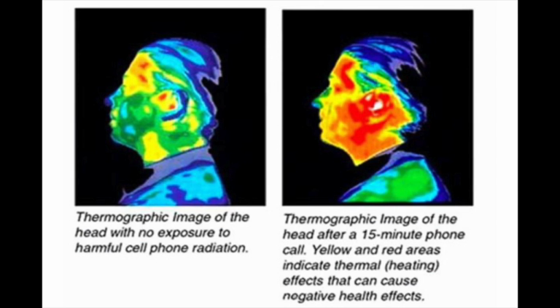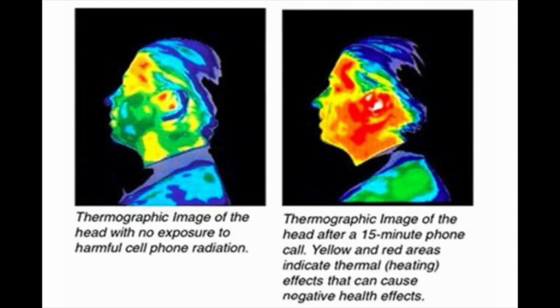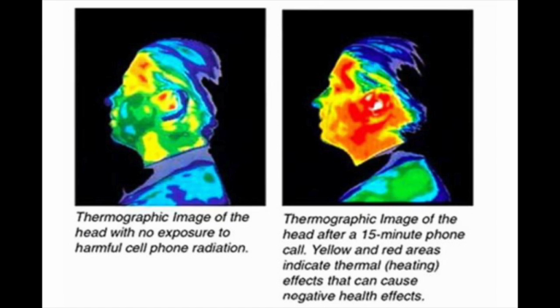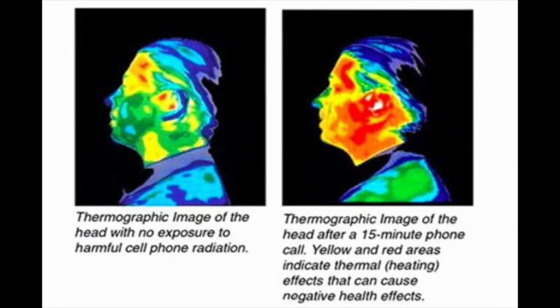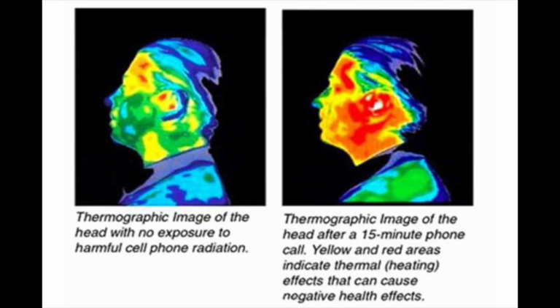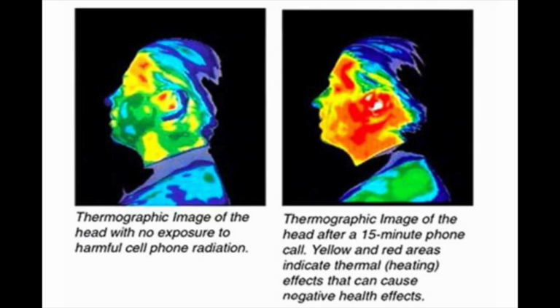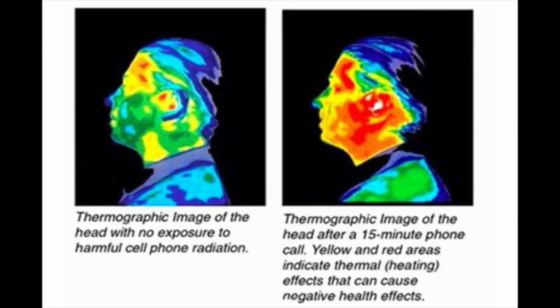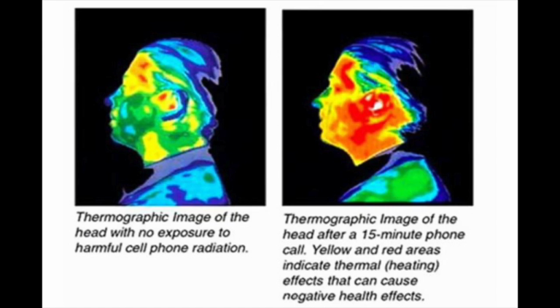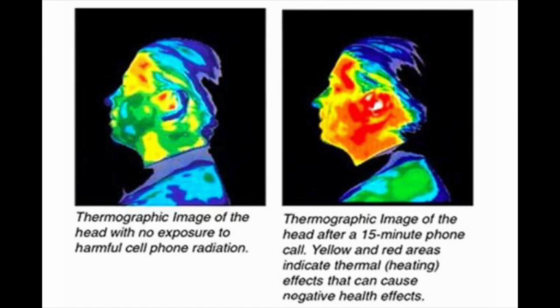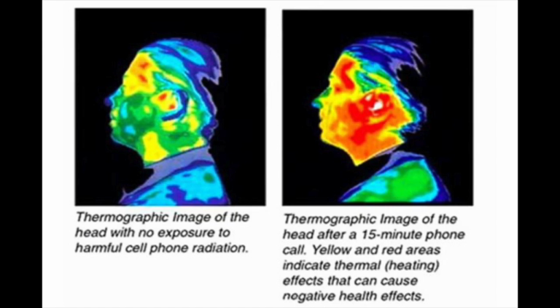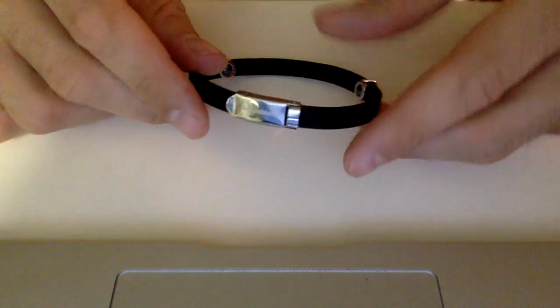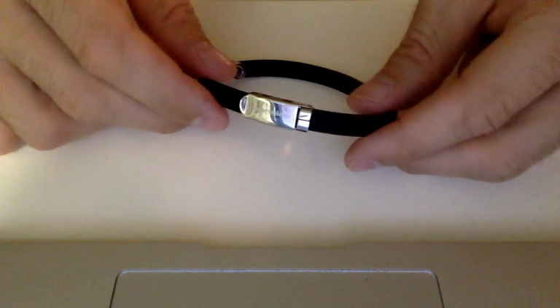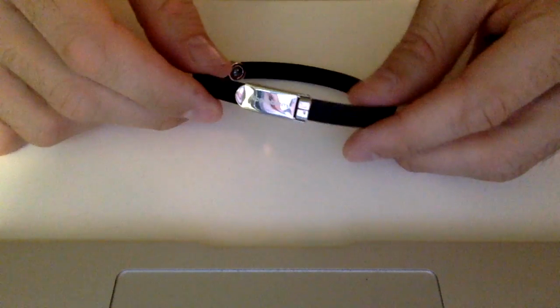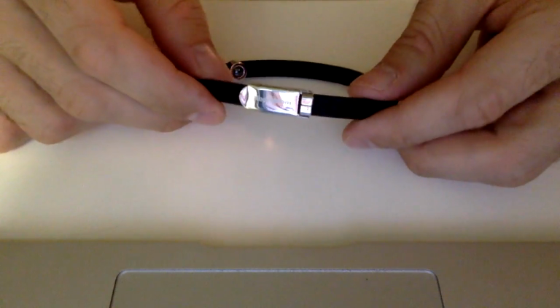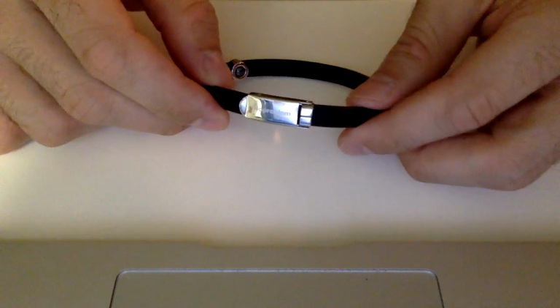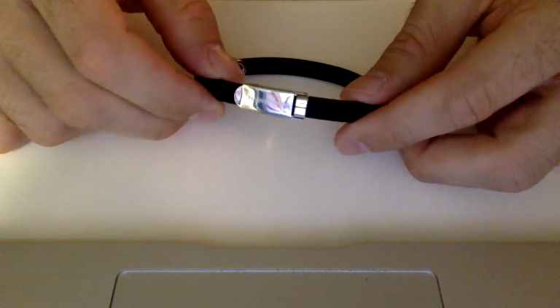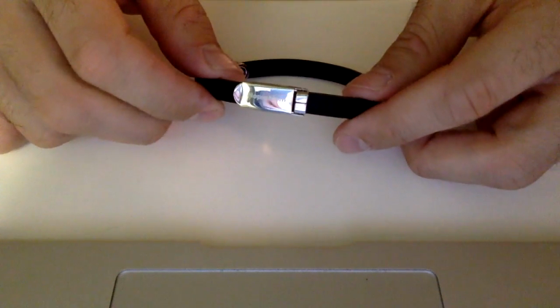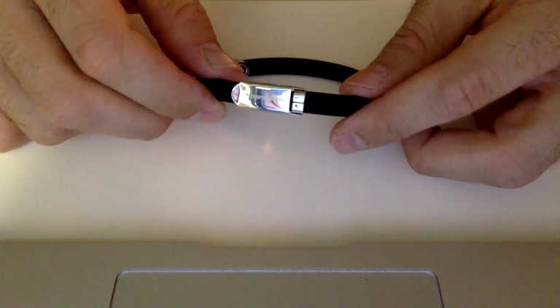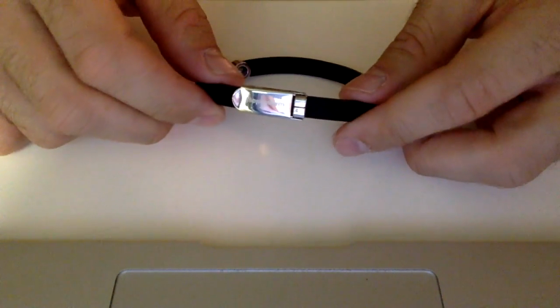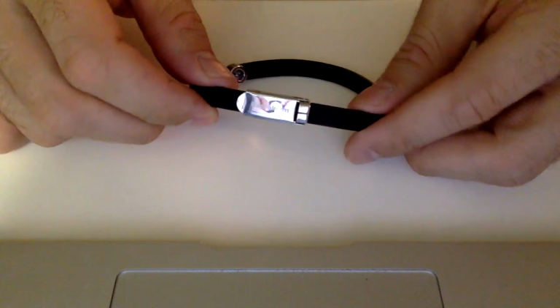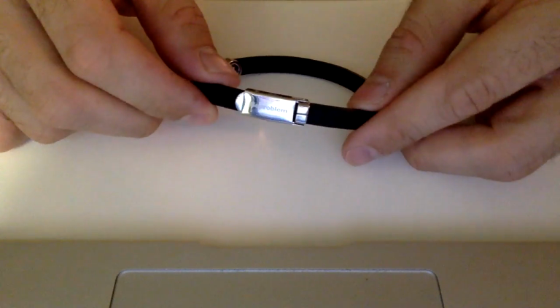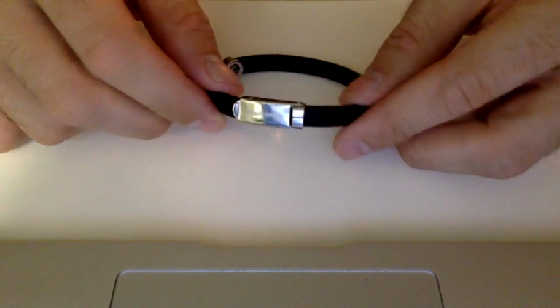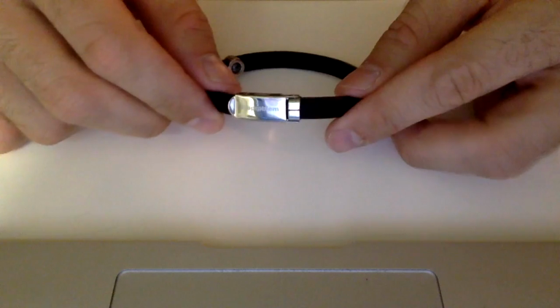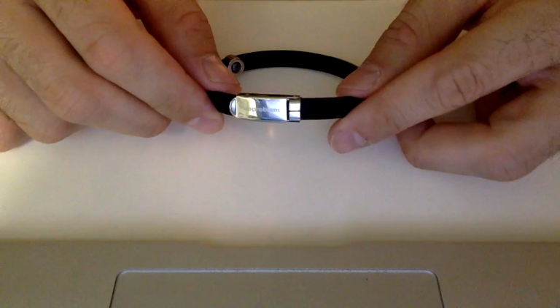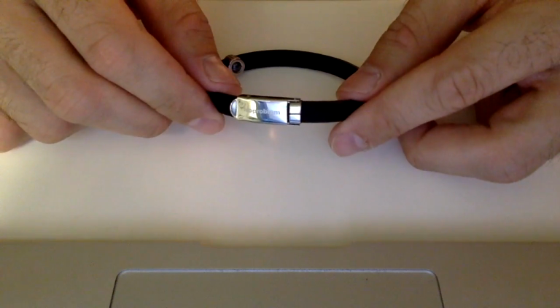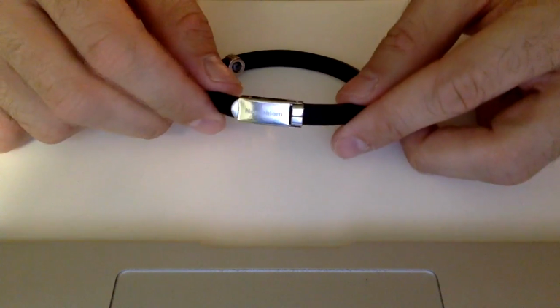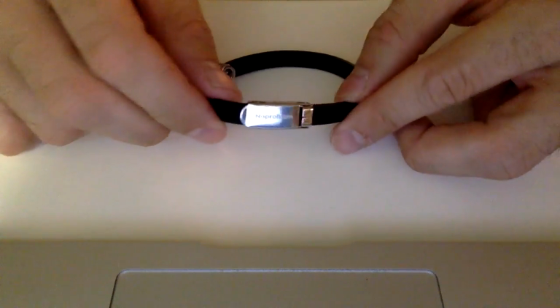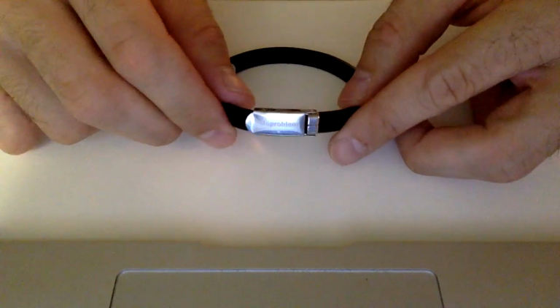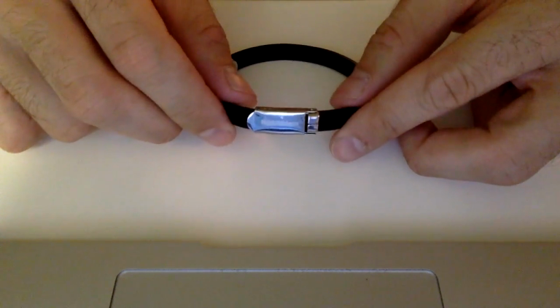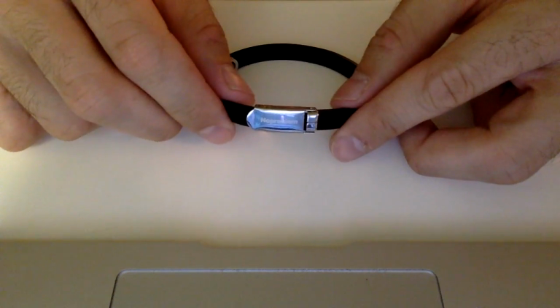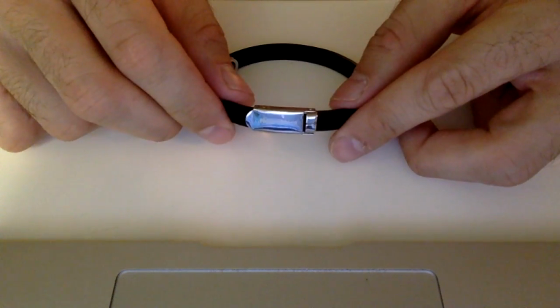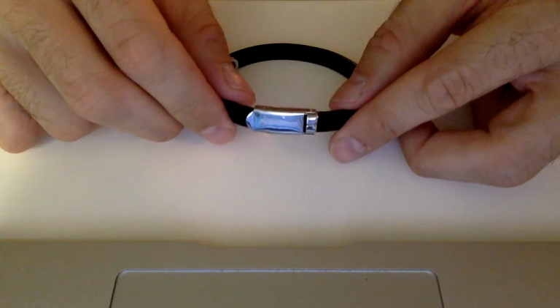This bracelet will not protect you though from static electricity, so please don't put it on and stick your finger into an electric socket. It will not protect you from that.